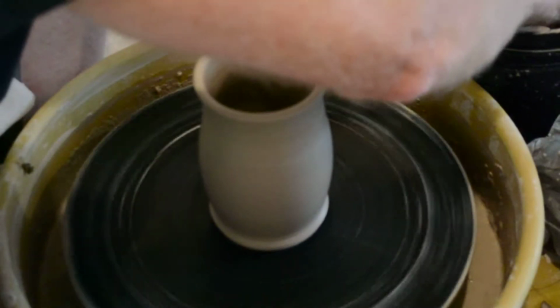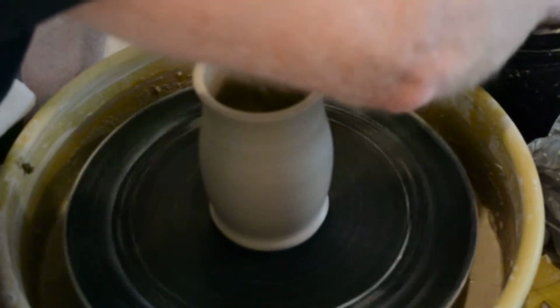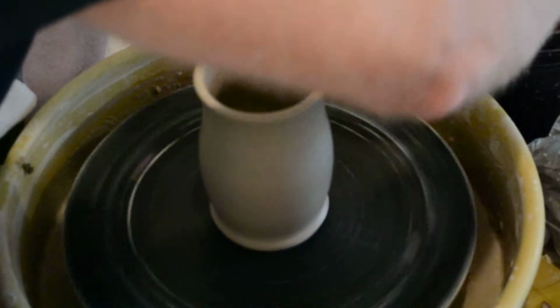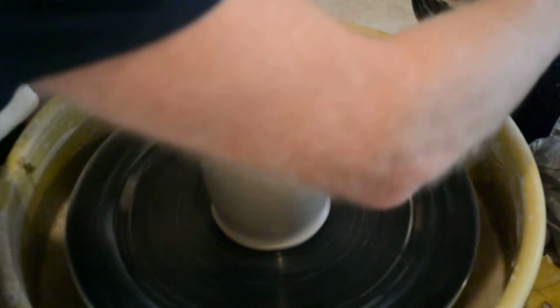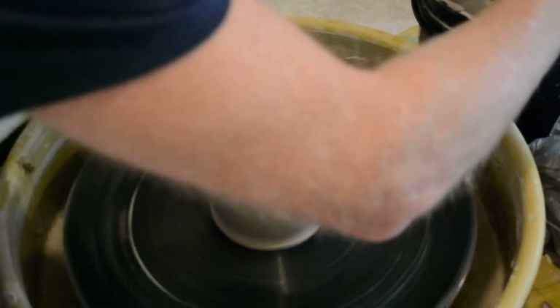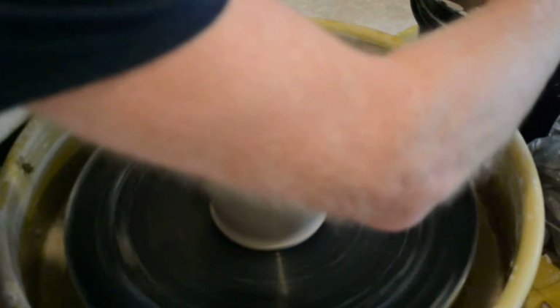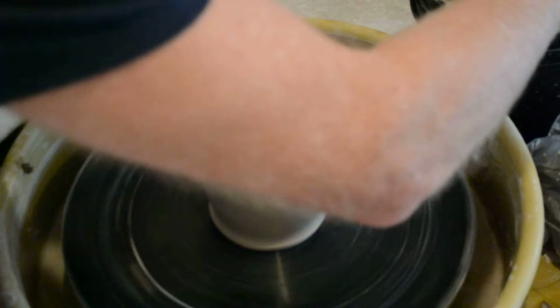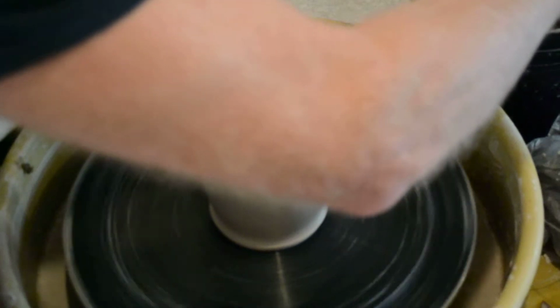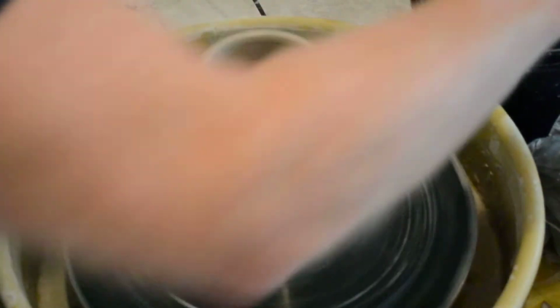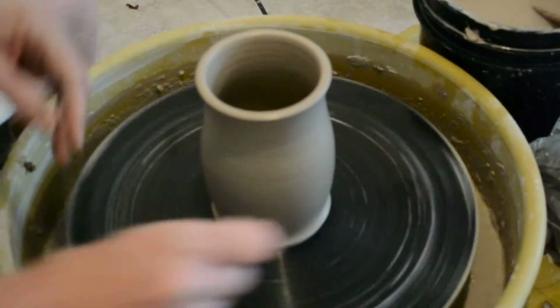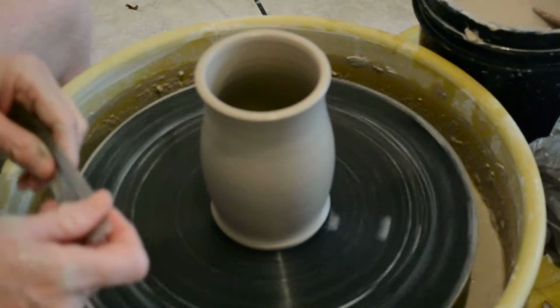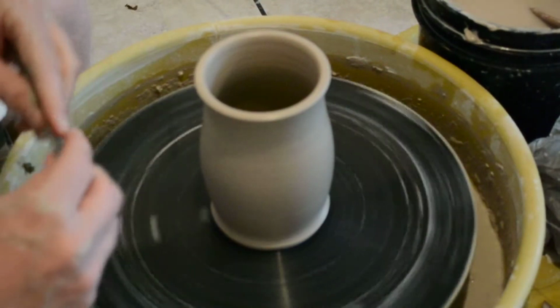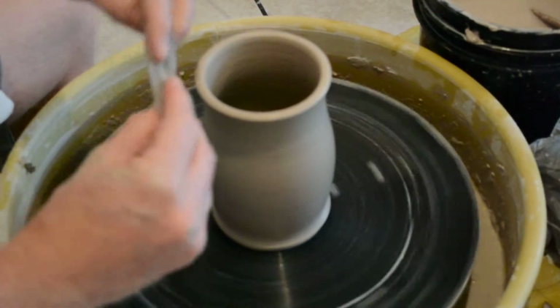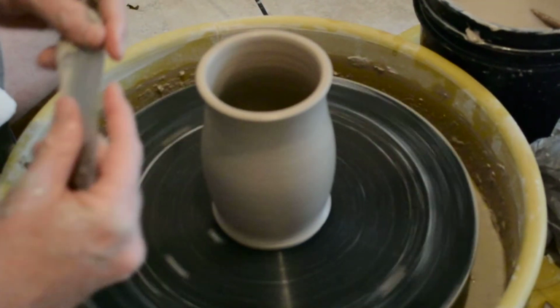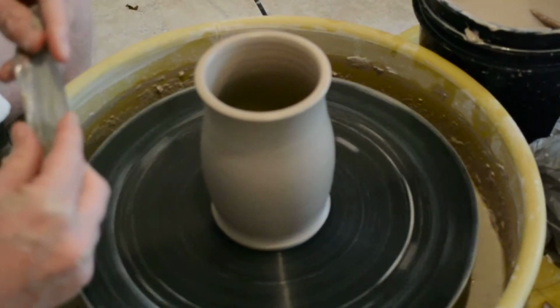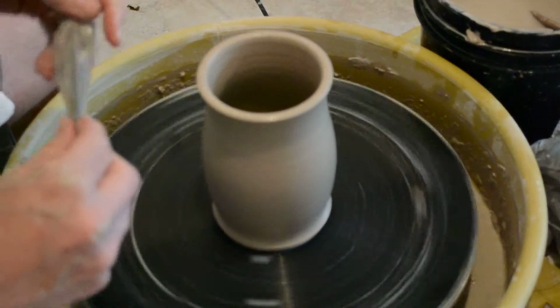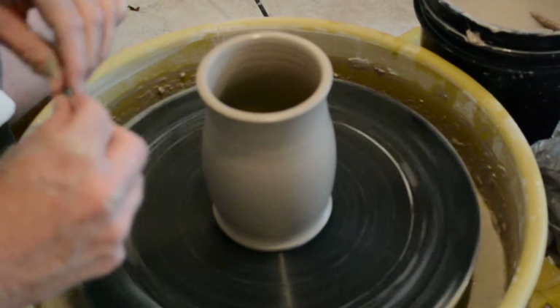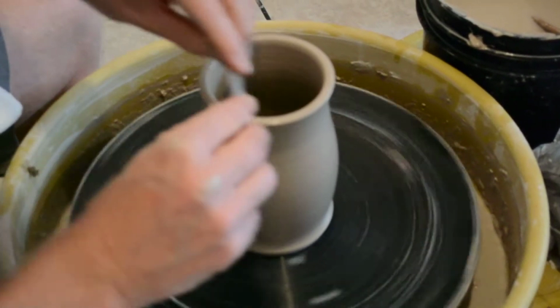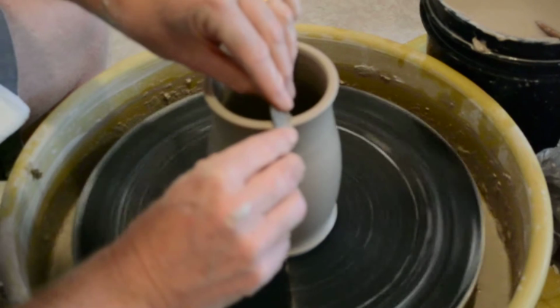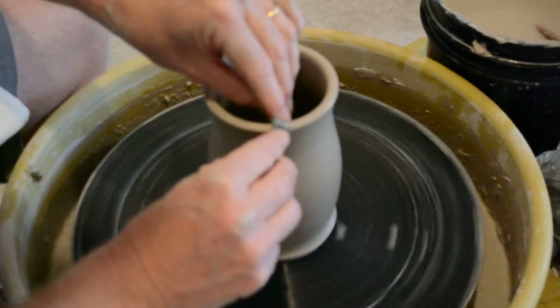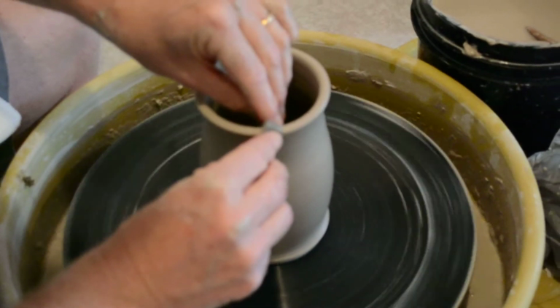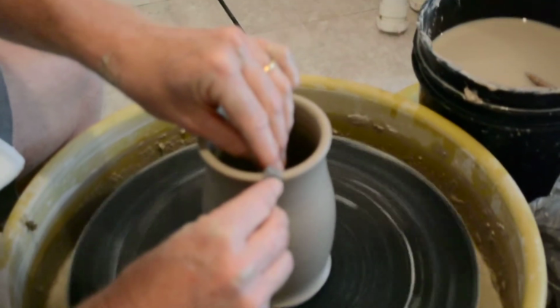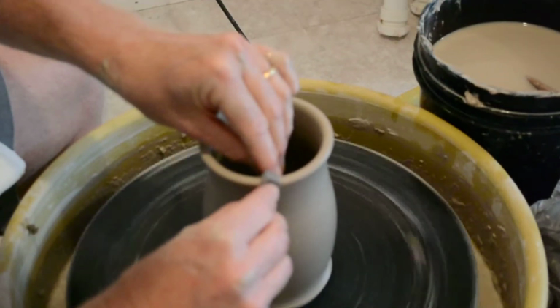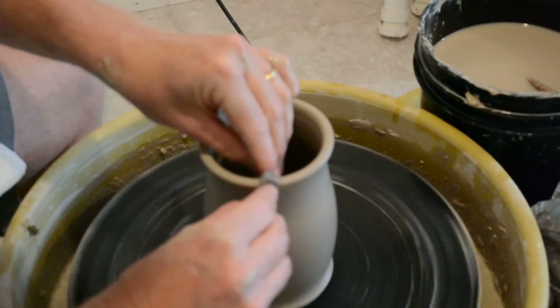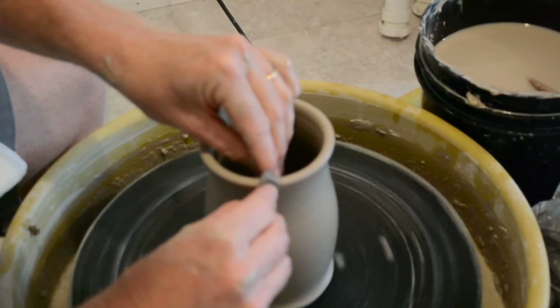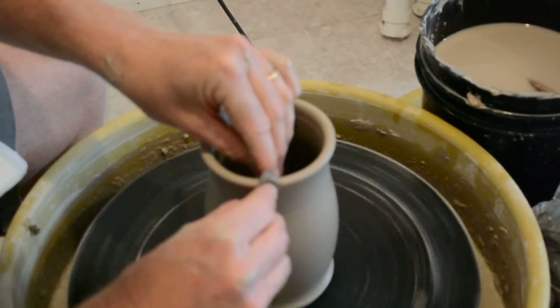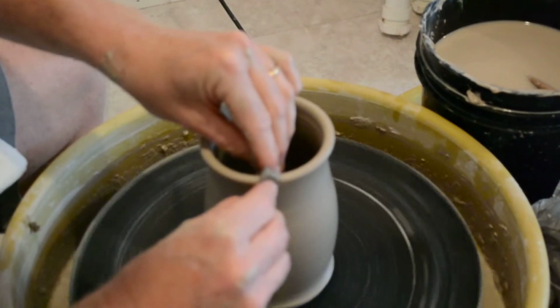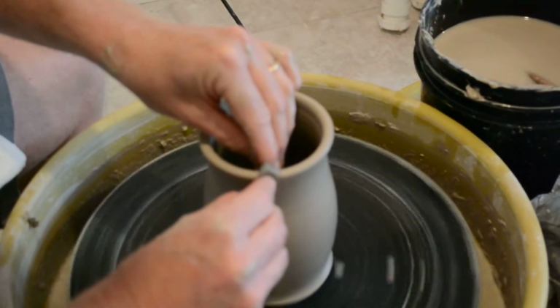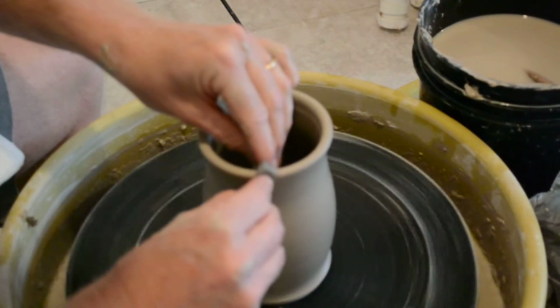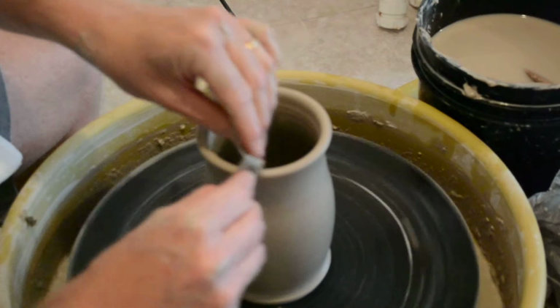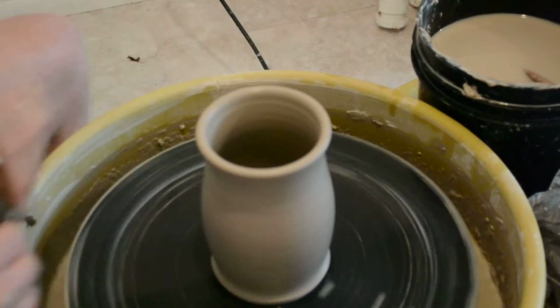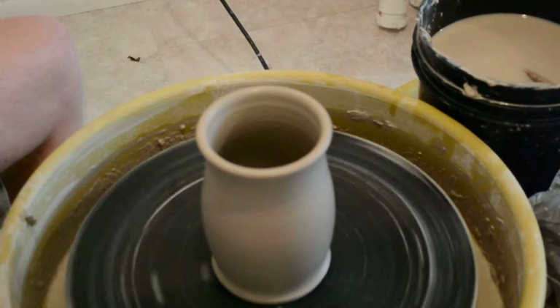Once again, I'm going to take my plastic across the top. I can always smooth it more at leather hard at the table. Lay that in softly like that. Pretty good.